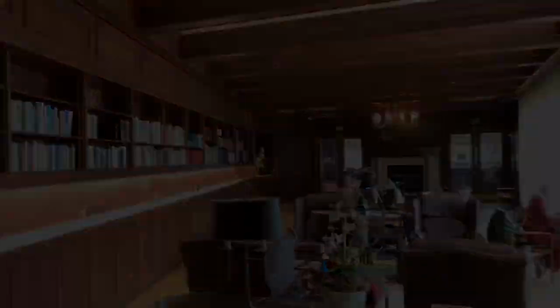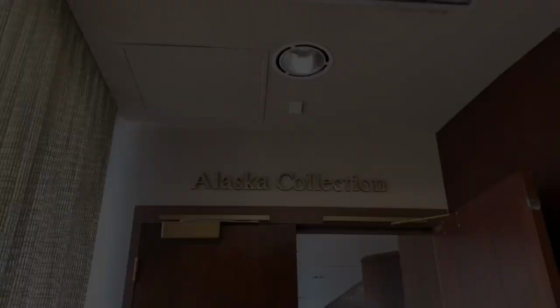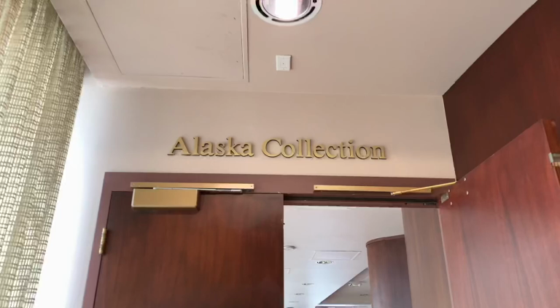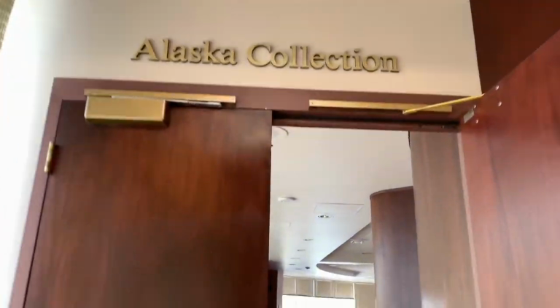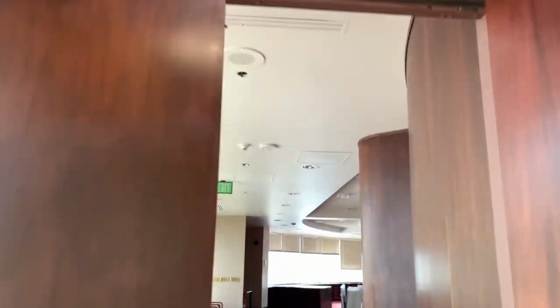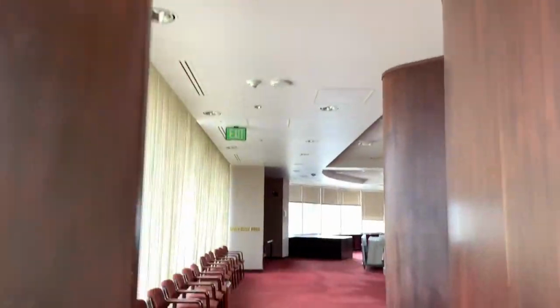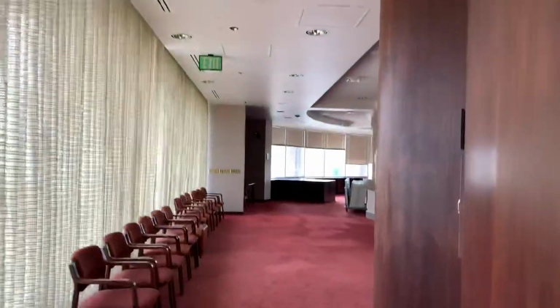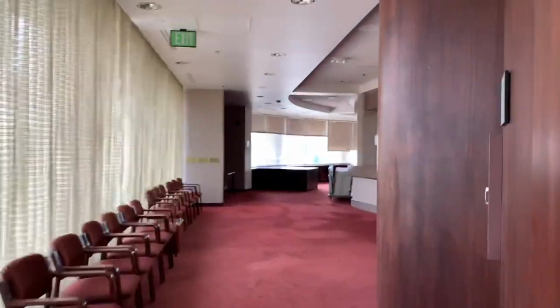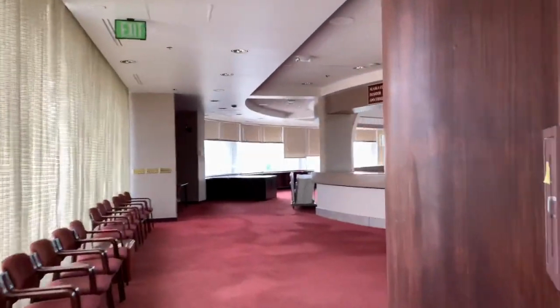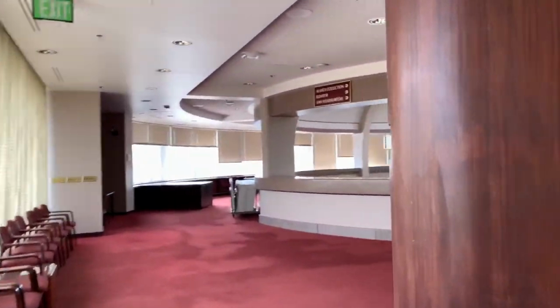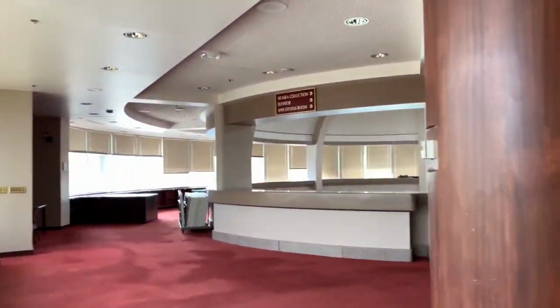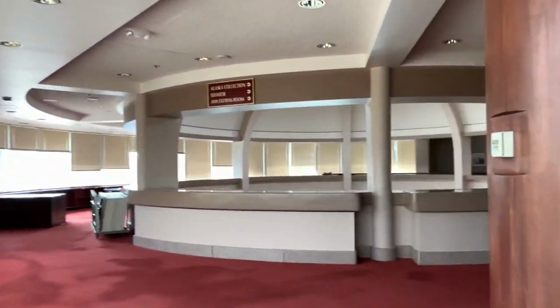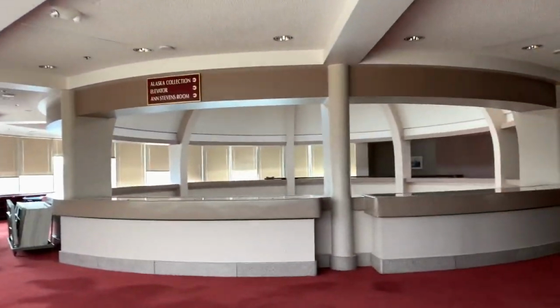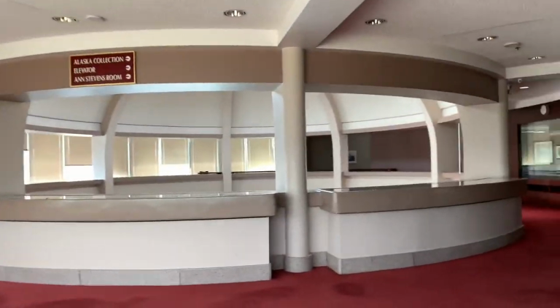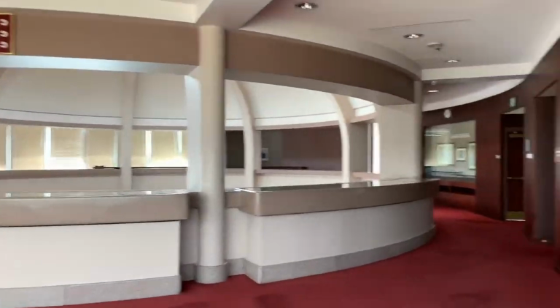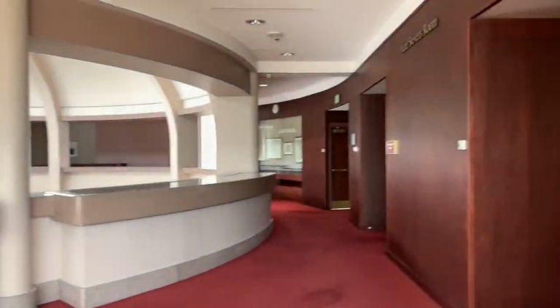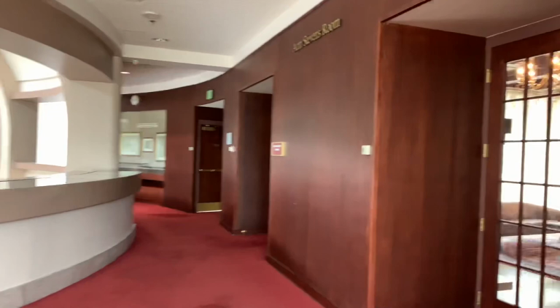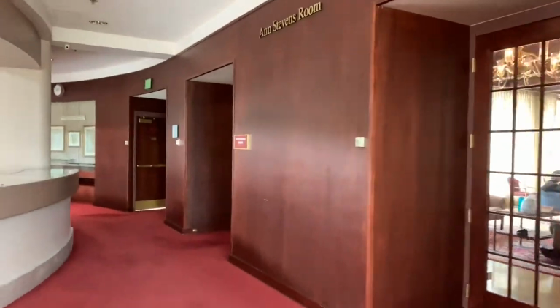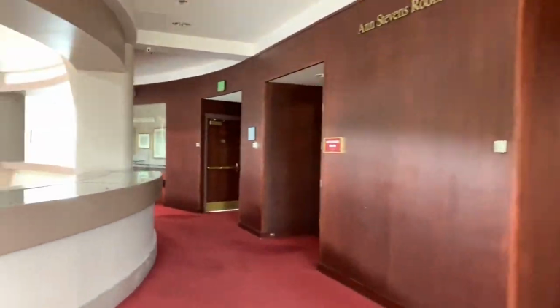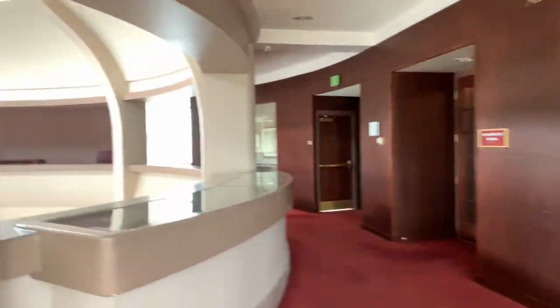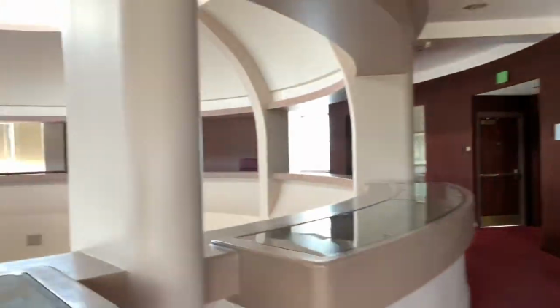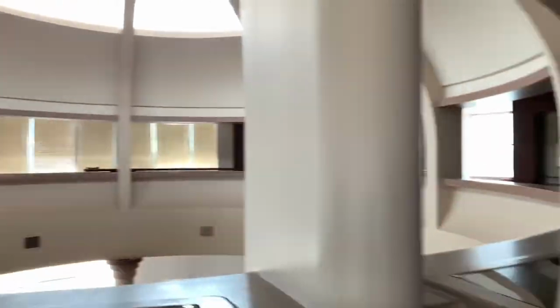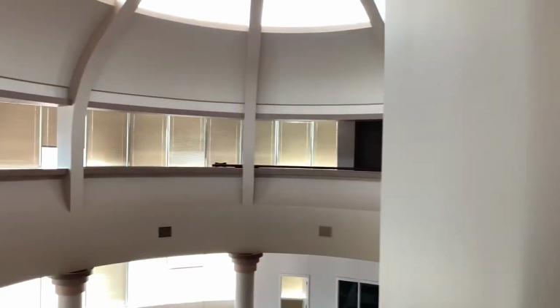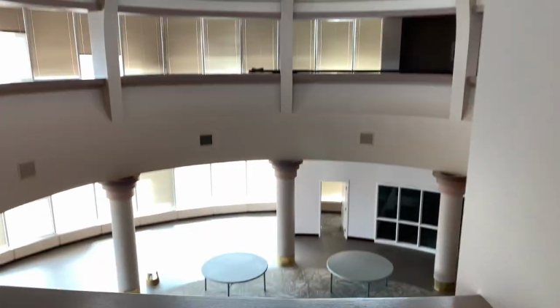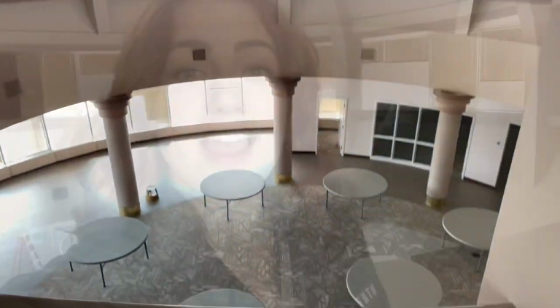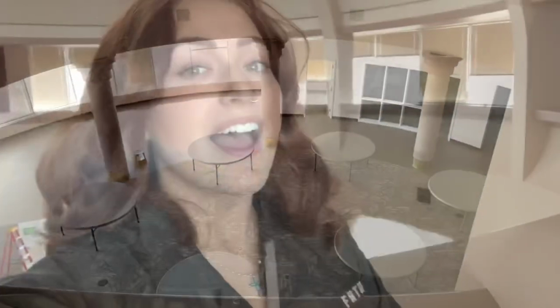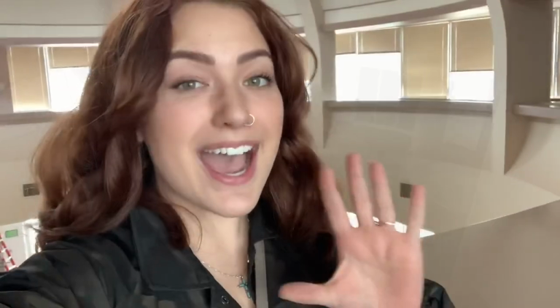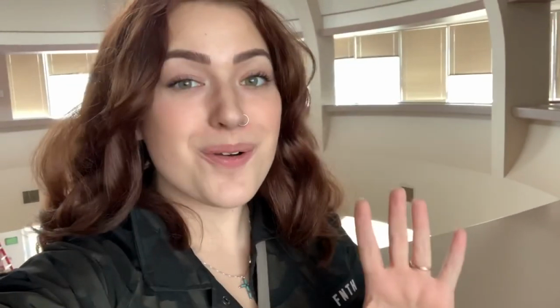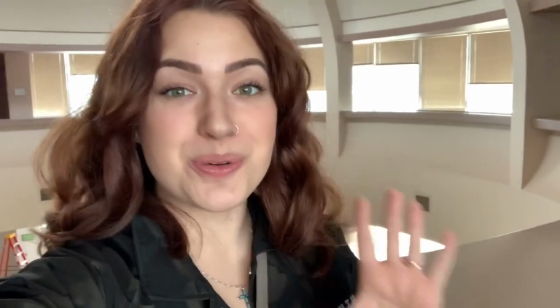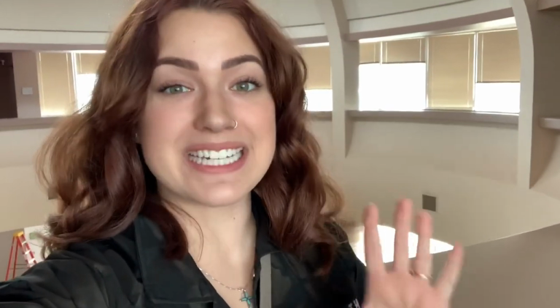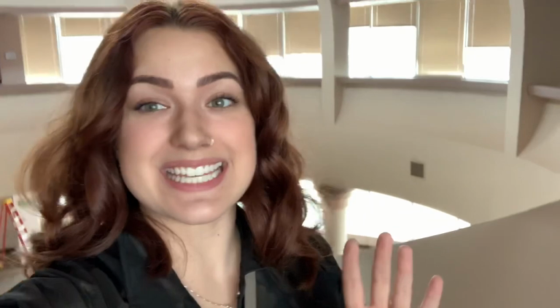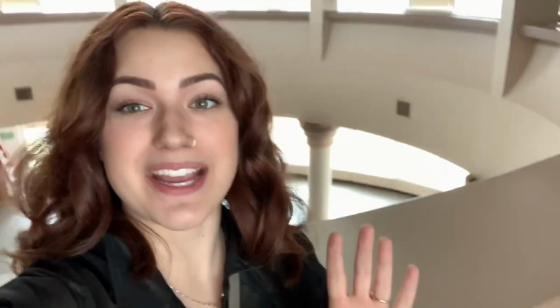Well, if your event requires a larger space, the library has that too — whether it's outdoors on the lawn or inside this two-story rotunda. How cool is this space?